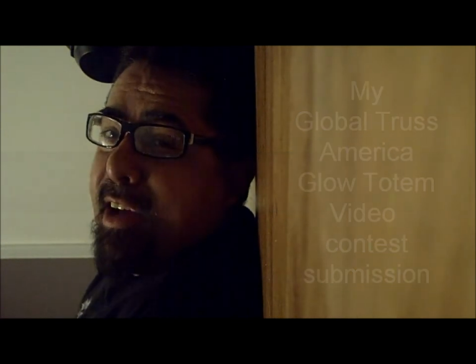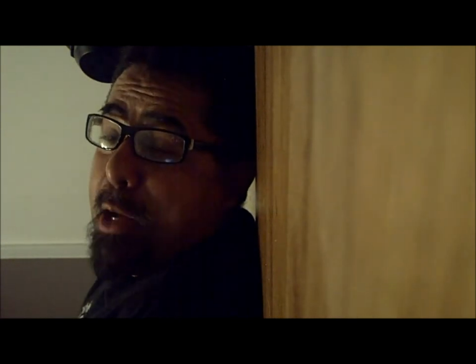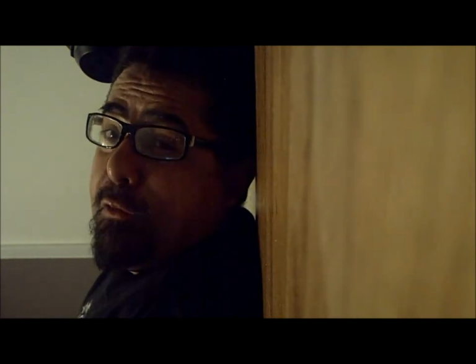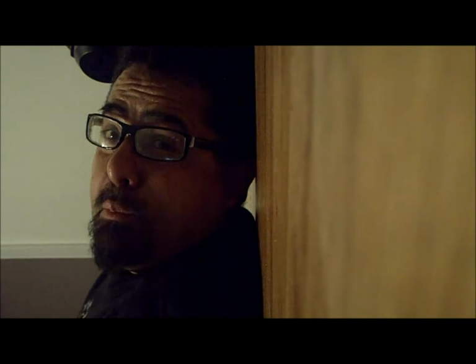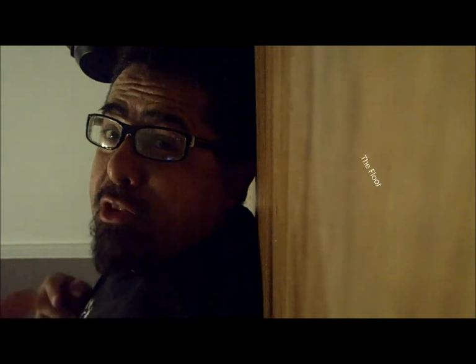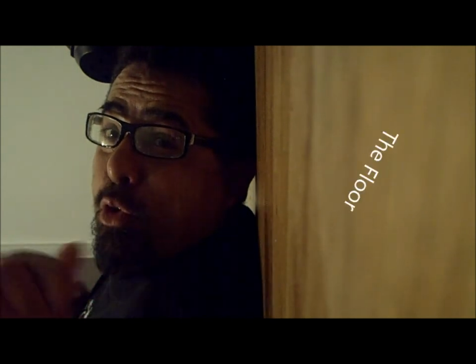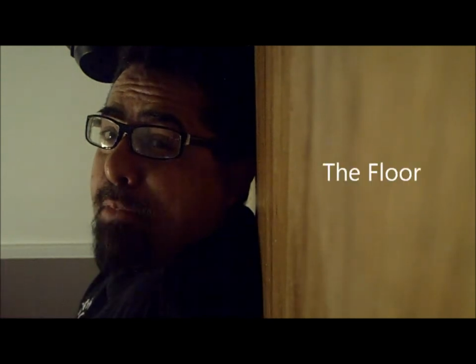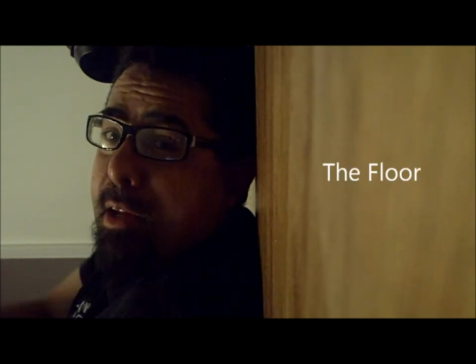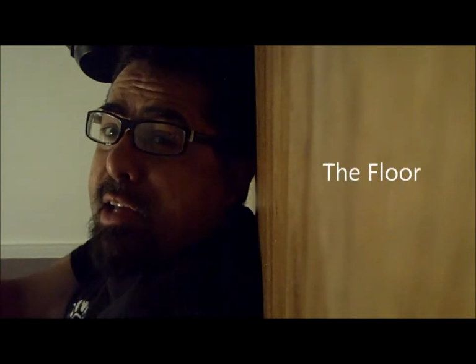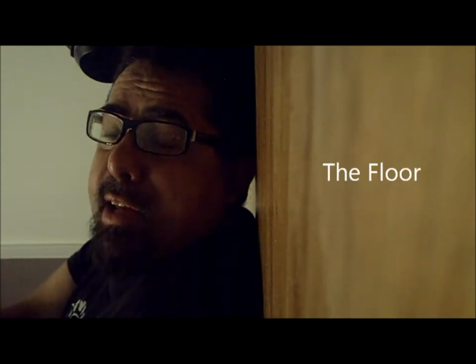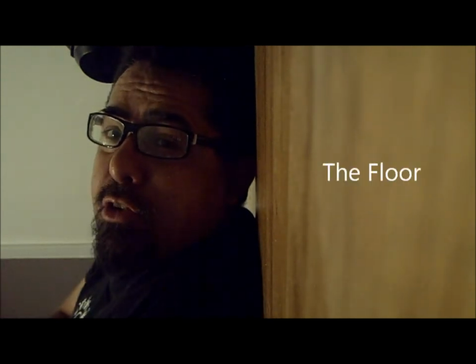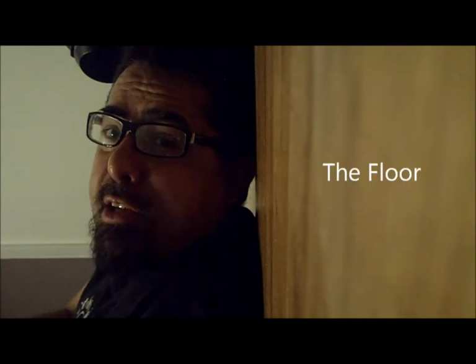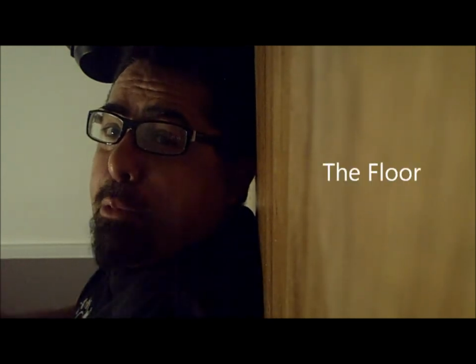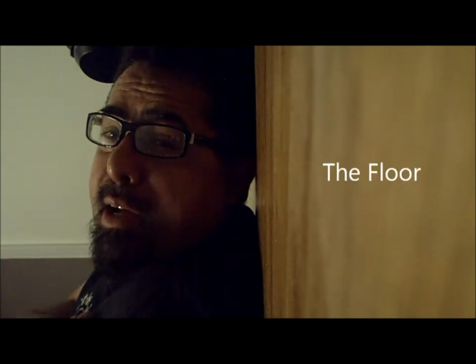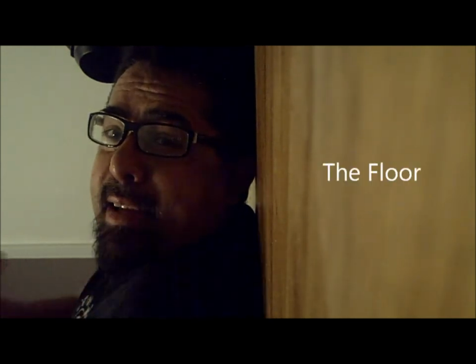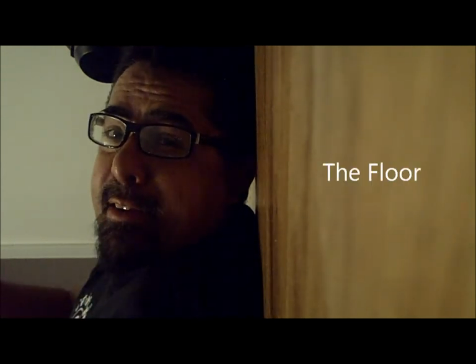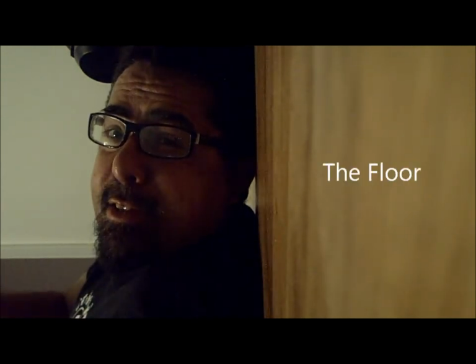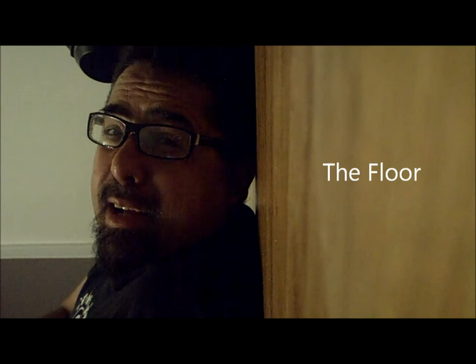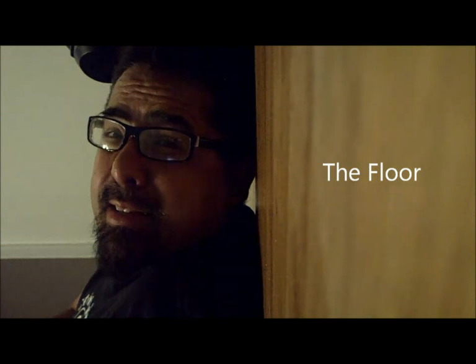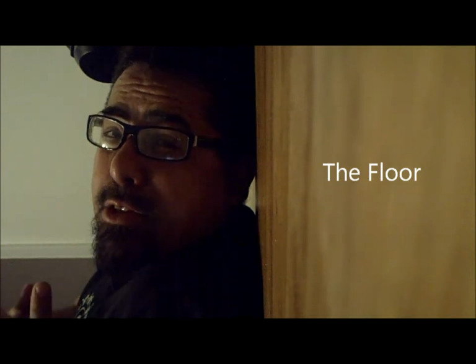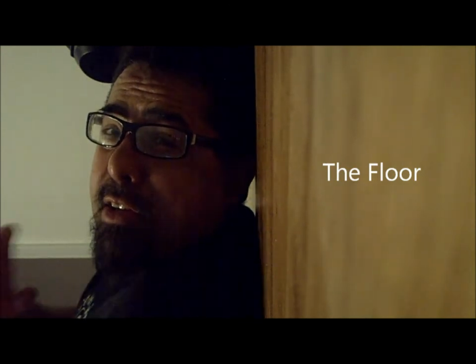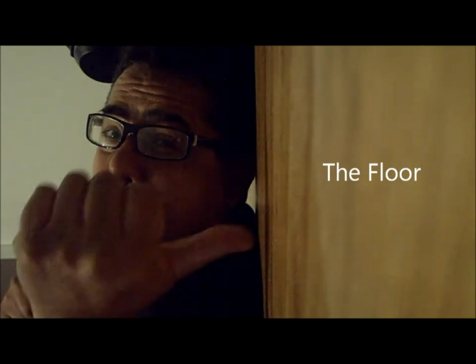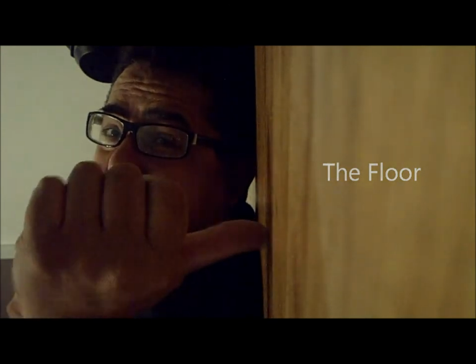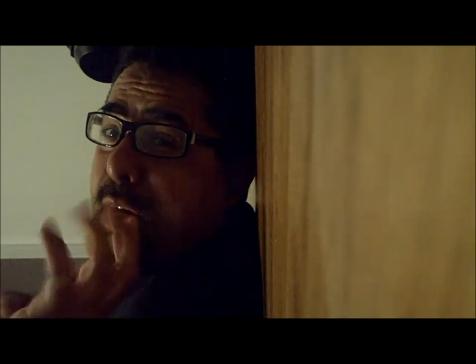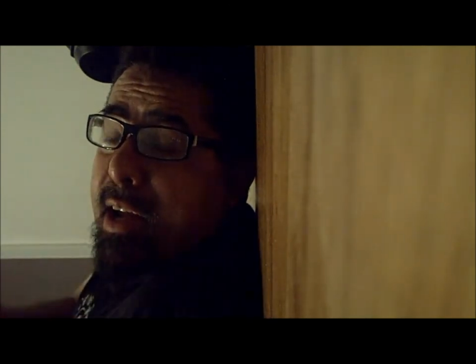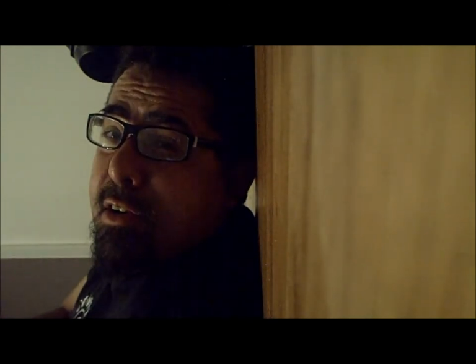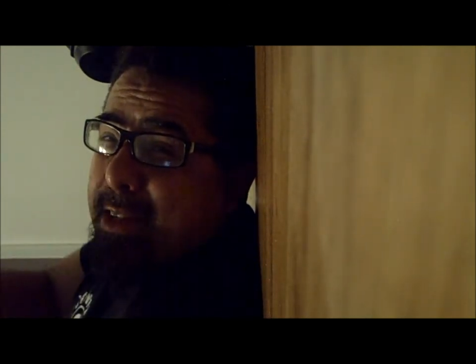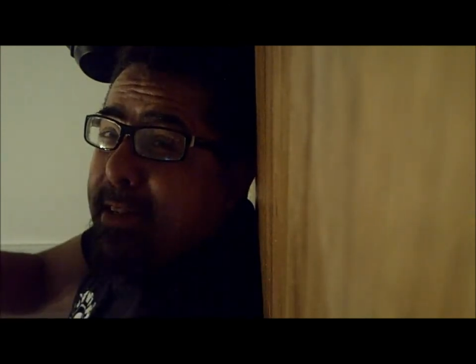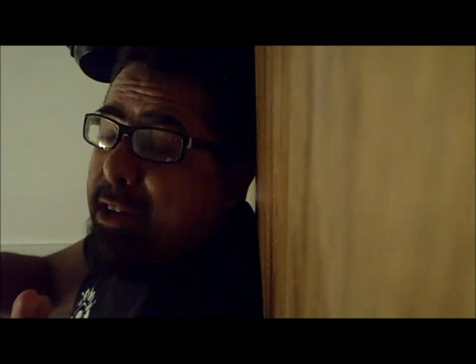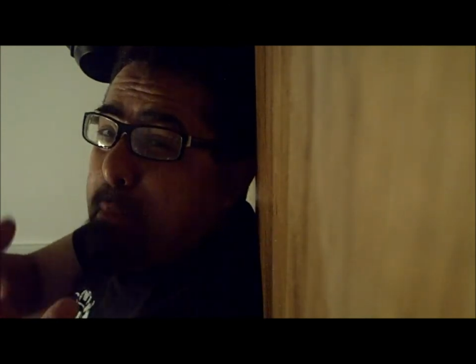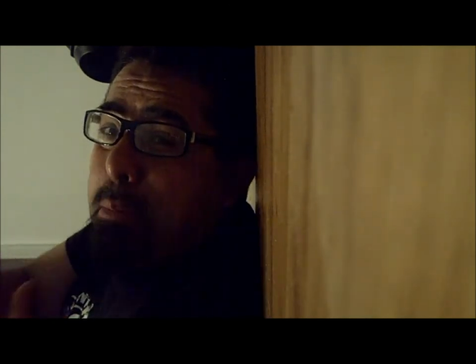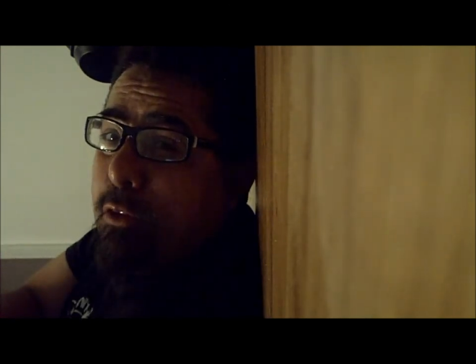I'm coming to you from my kitchen floor, and I'm using that as an analogy — an example that there are some lights that do not deserve to be on the floor, and there are some lights that are actually meant to be on the floor.